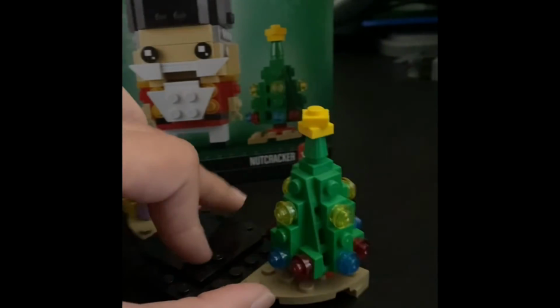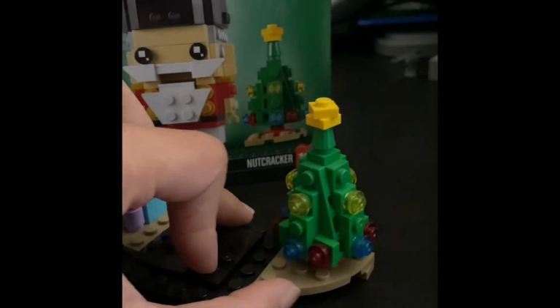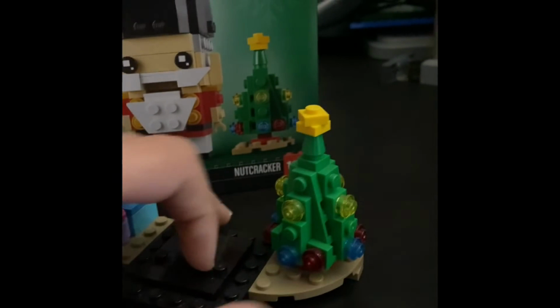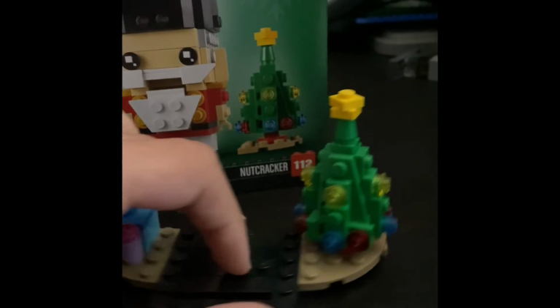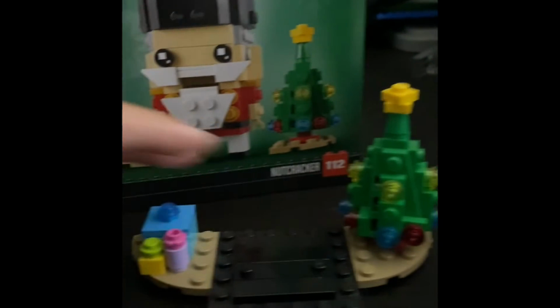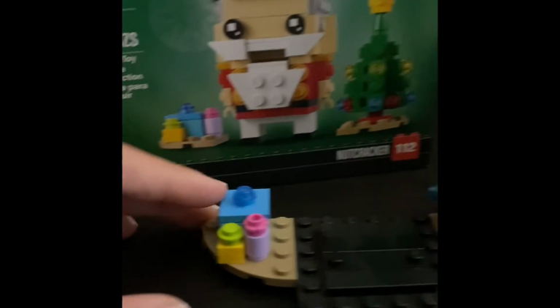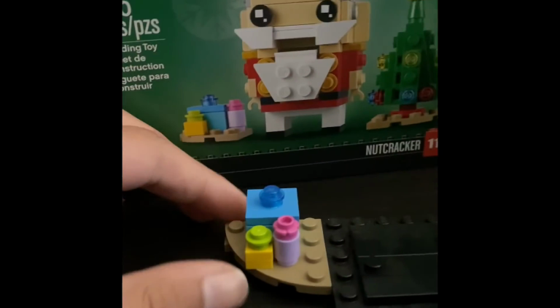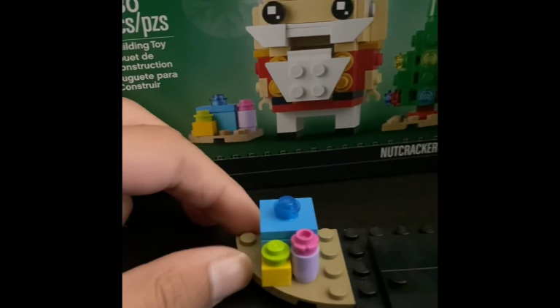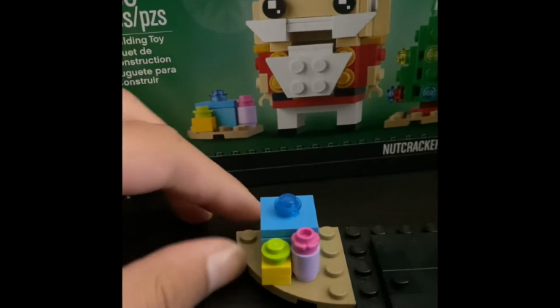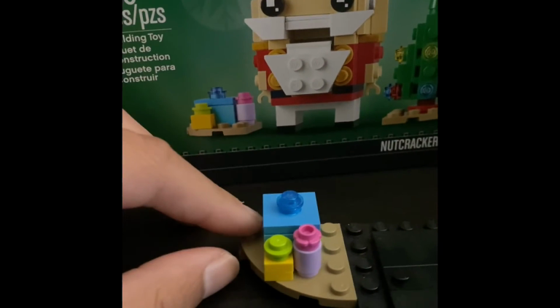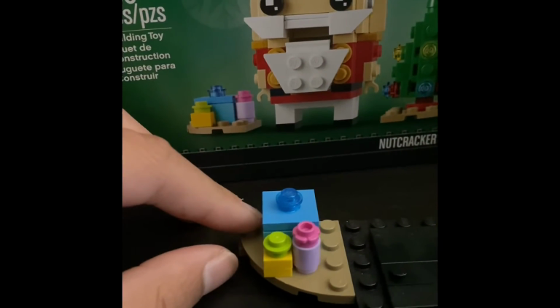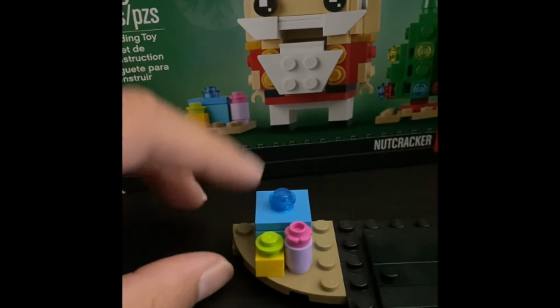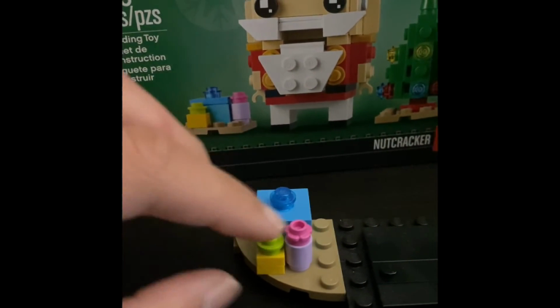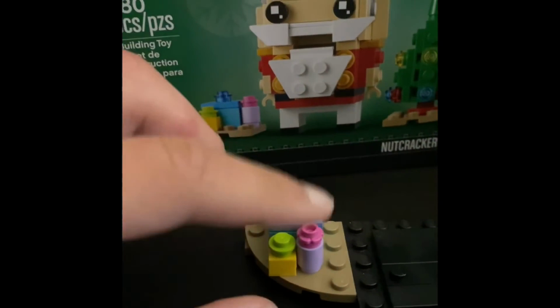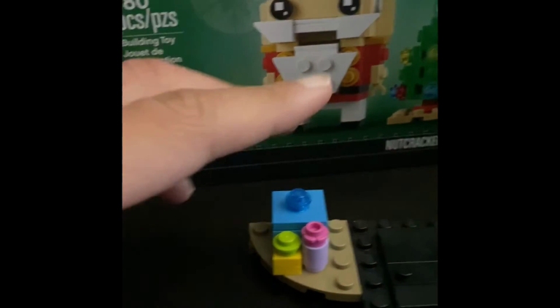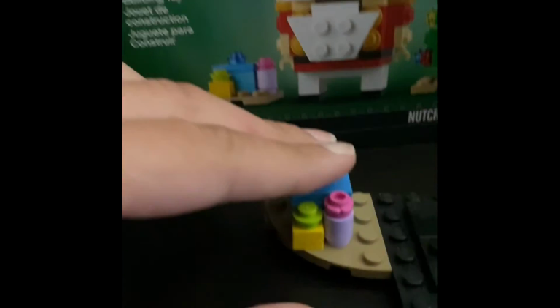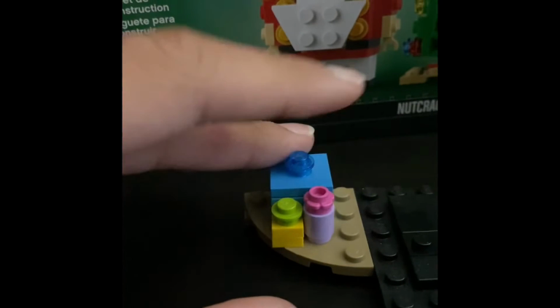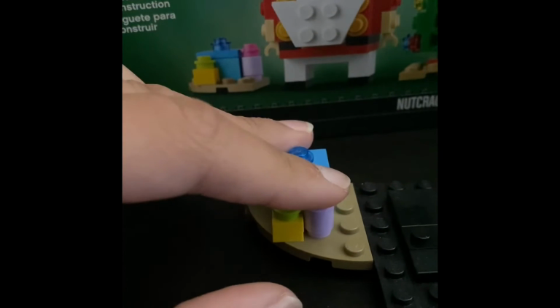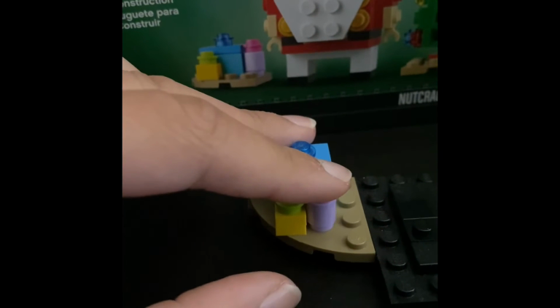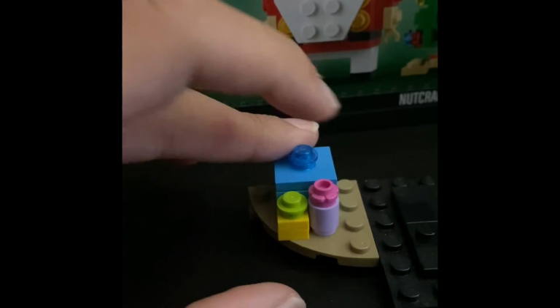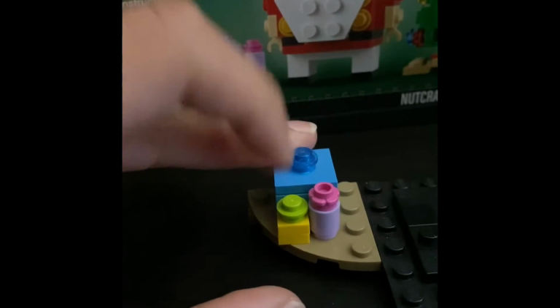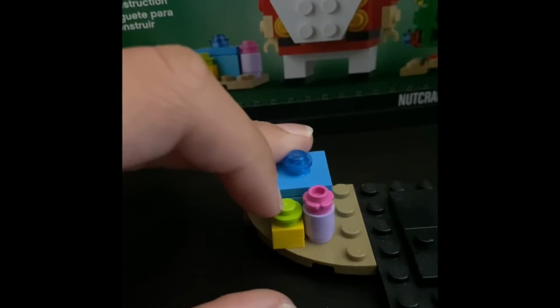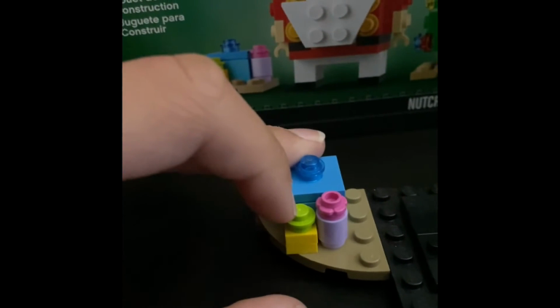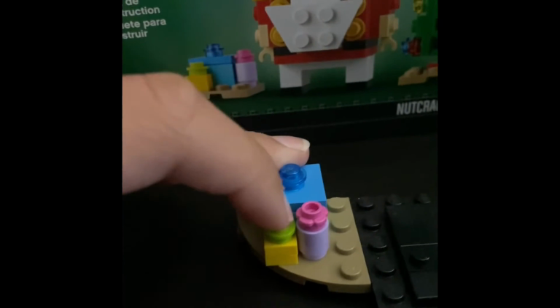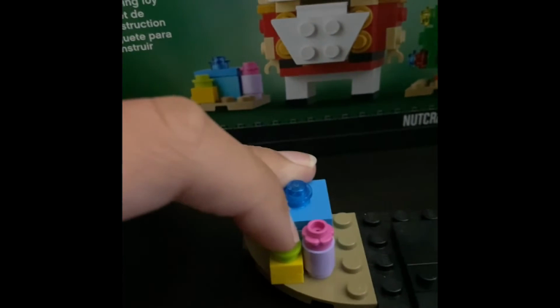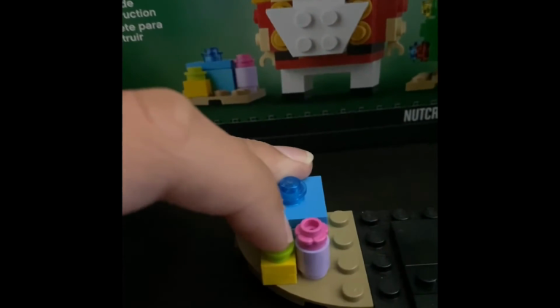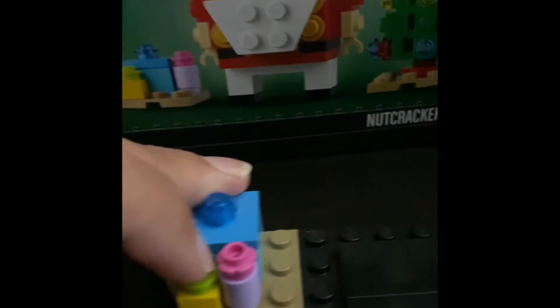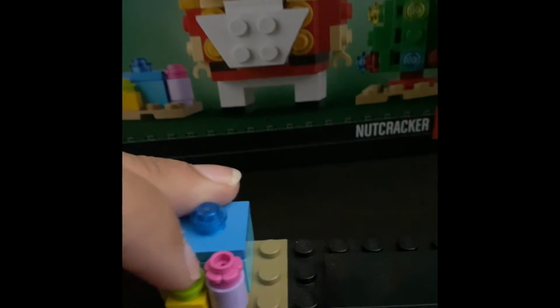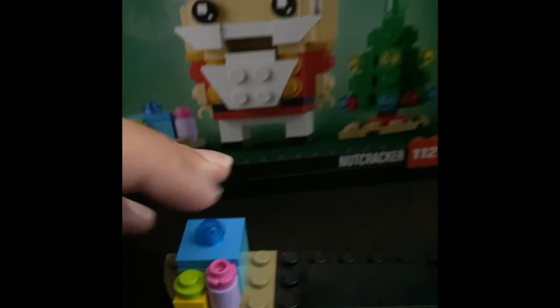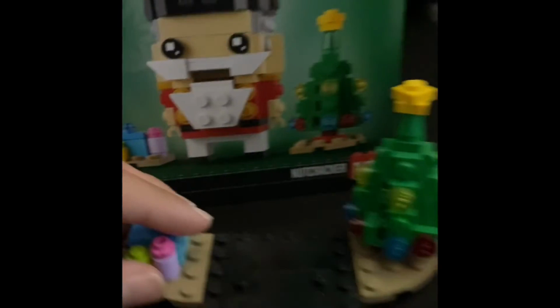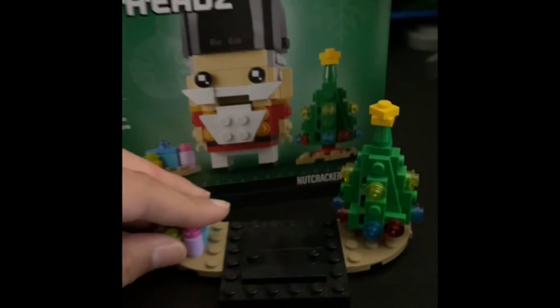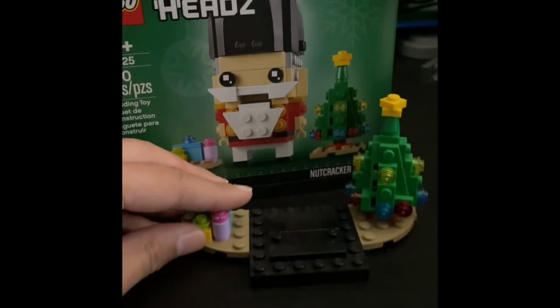It's a pretty cool Christmas tree with yellow, red, and blue lights all around it. On the other side we have presents: three of them — a big box, a little cylinder present, and a small square present. So yeah, this is a pretty cool small build.